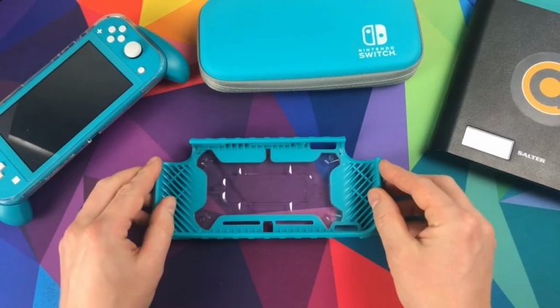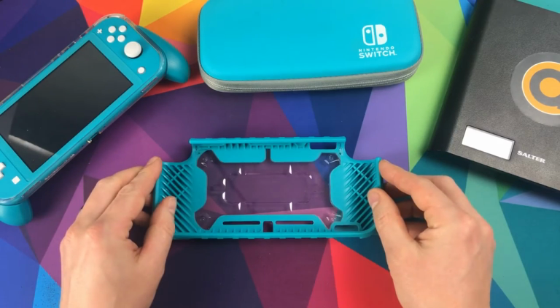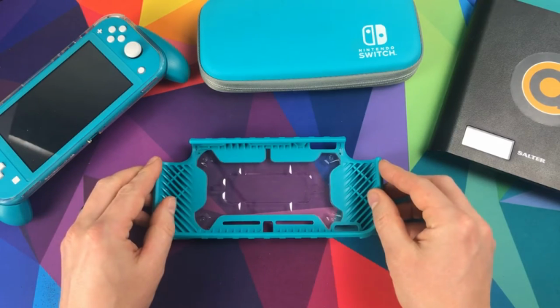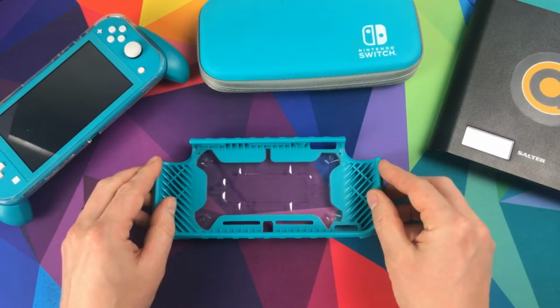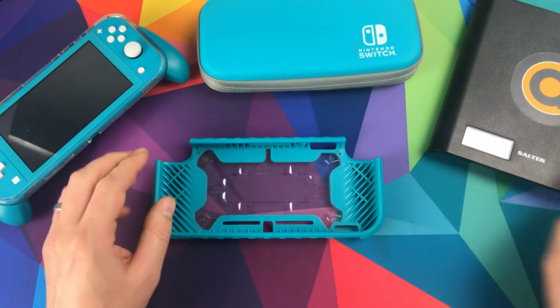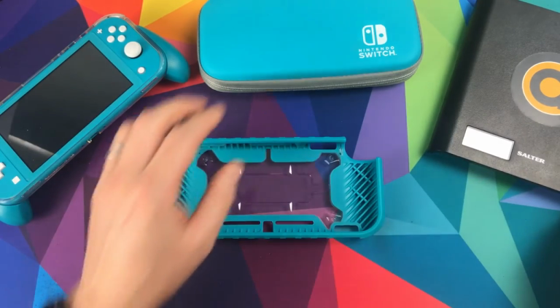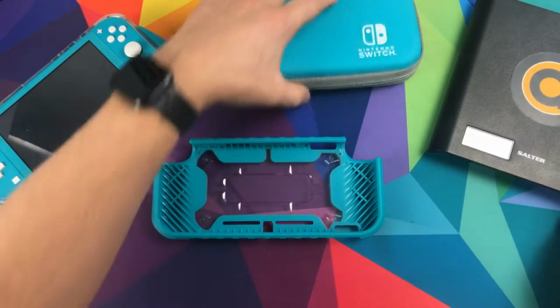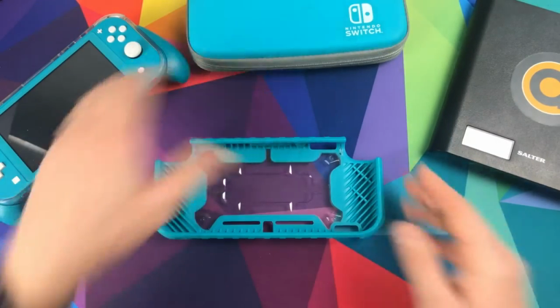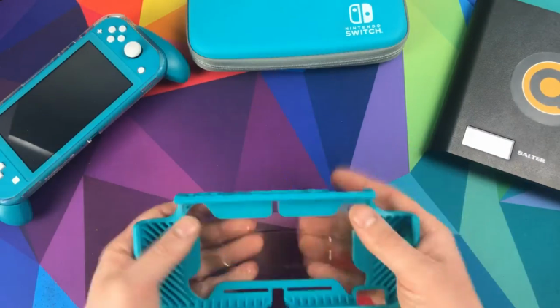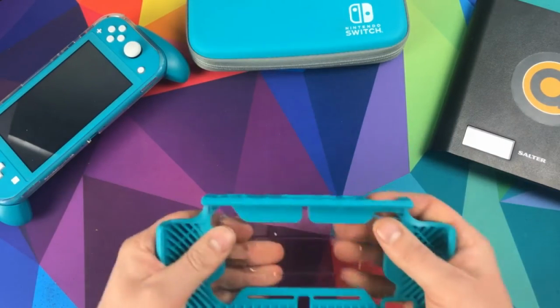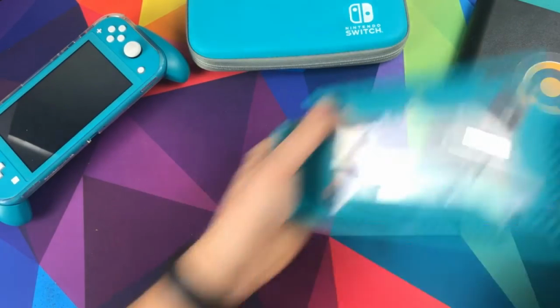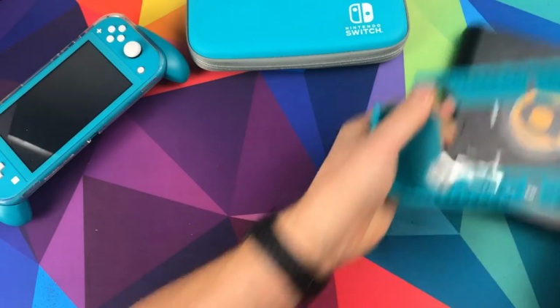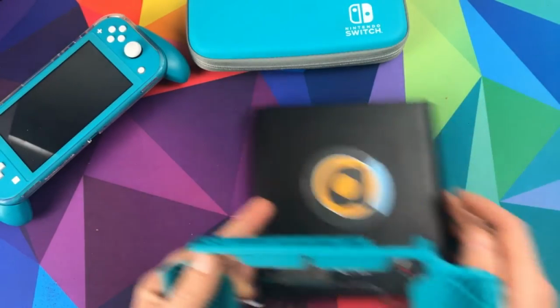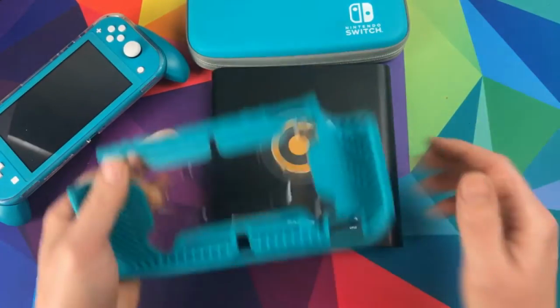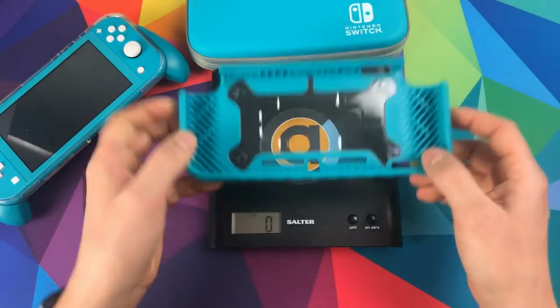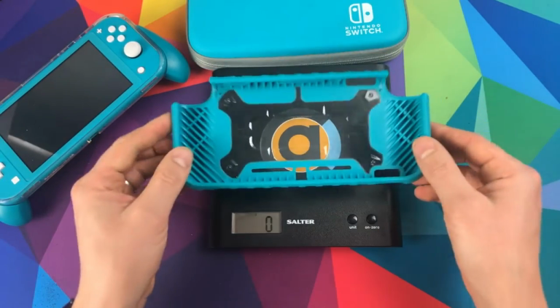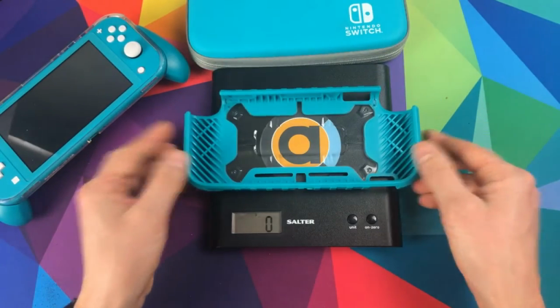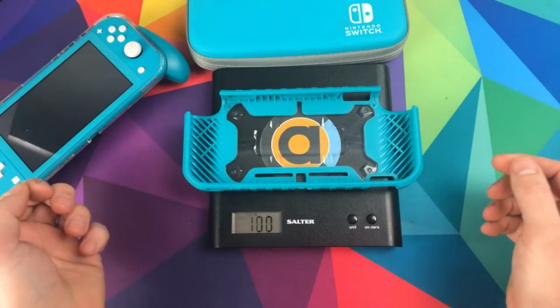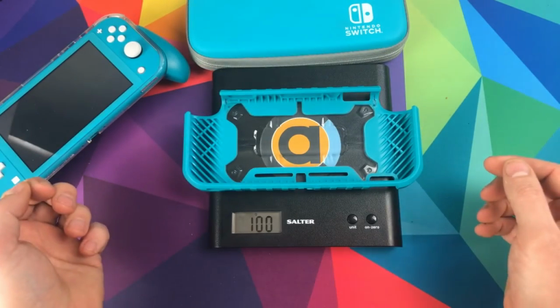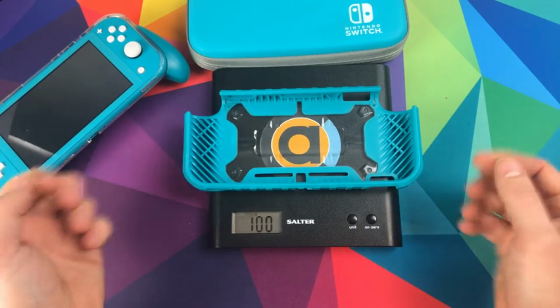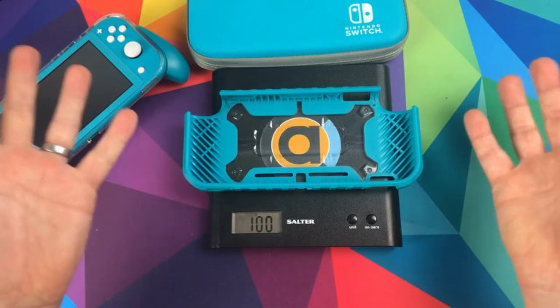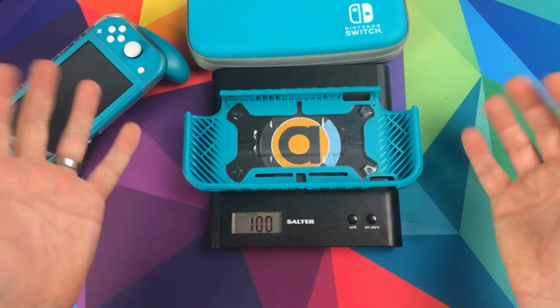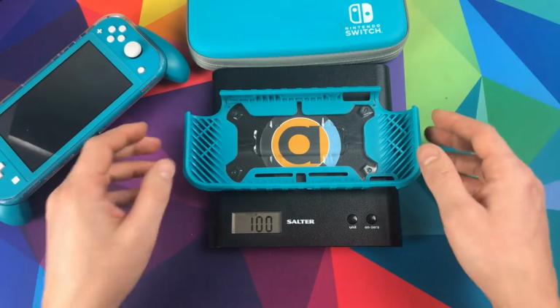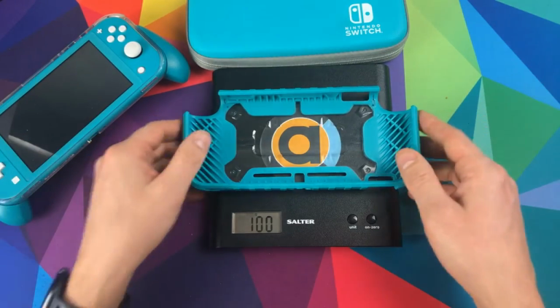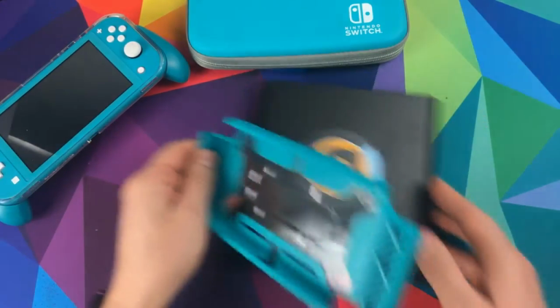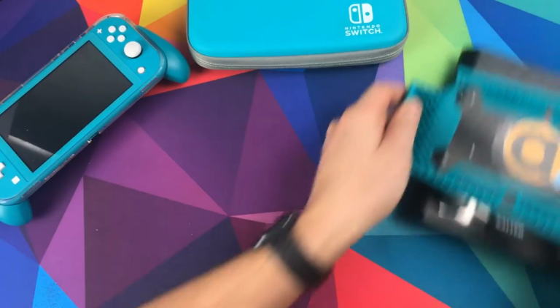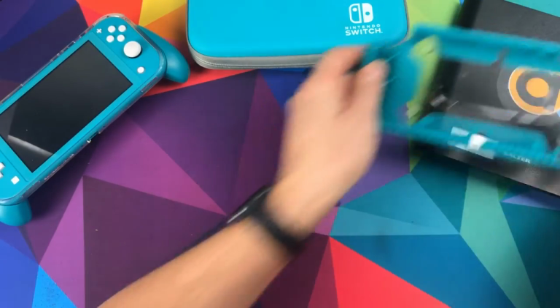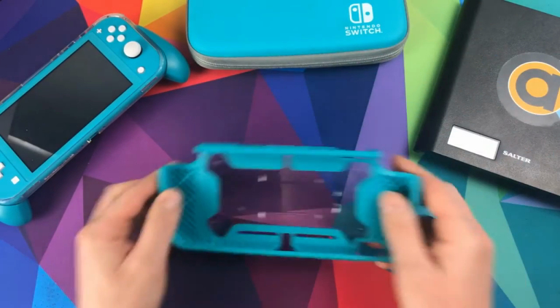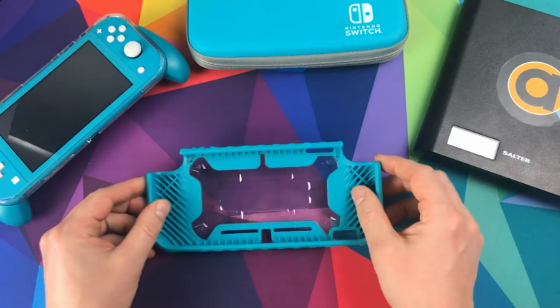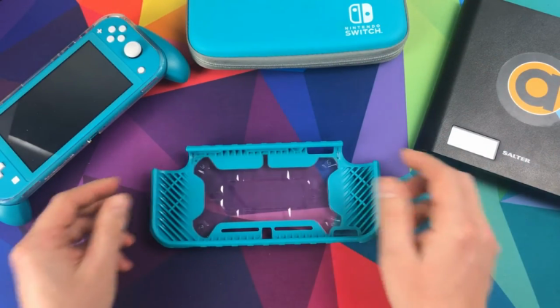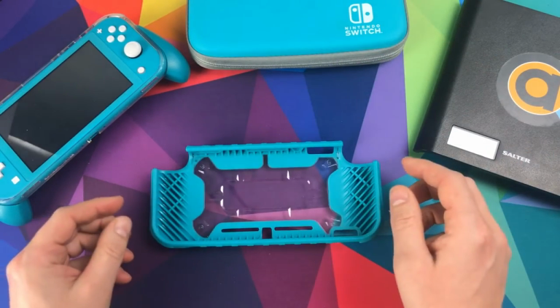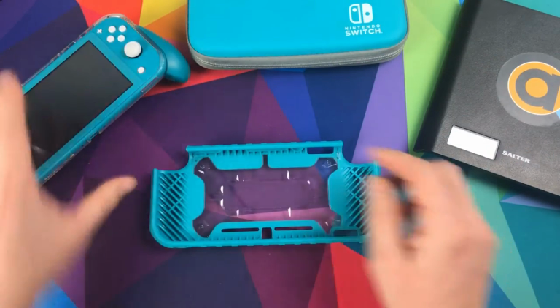This doesn't feel too bad — it doesn't feel like it'll add too much to your Switch. Spot on a hundred grams, nice and light.